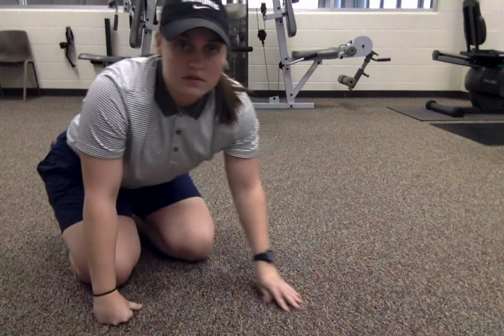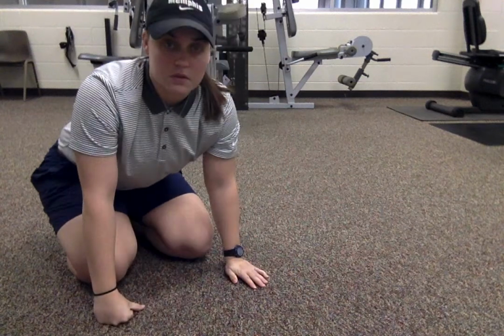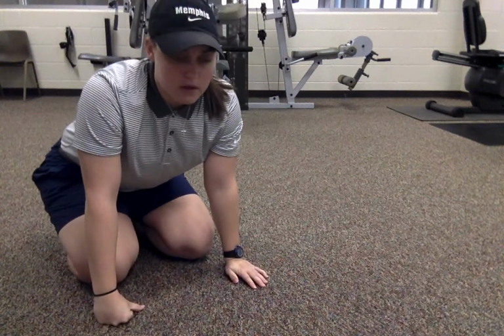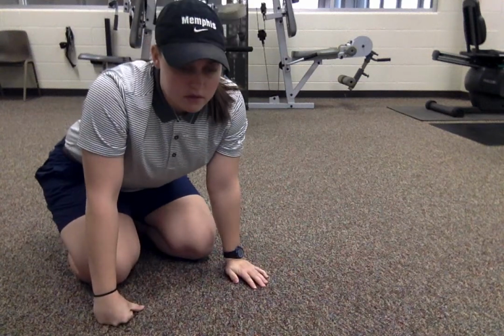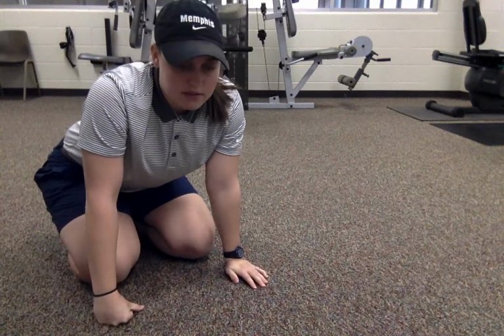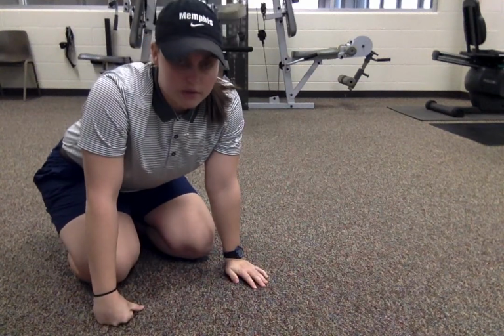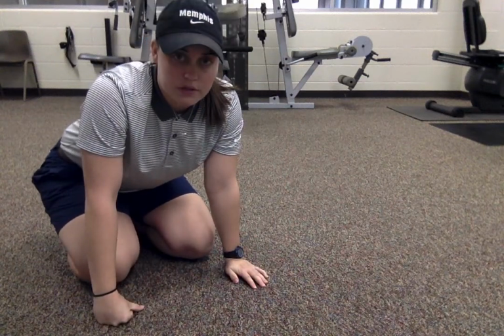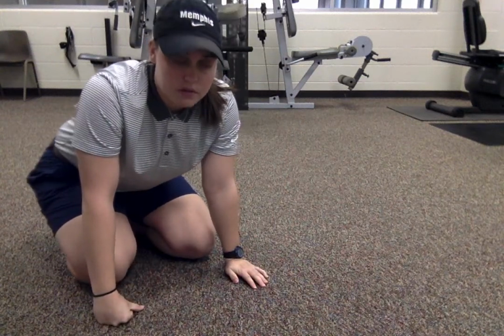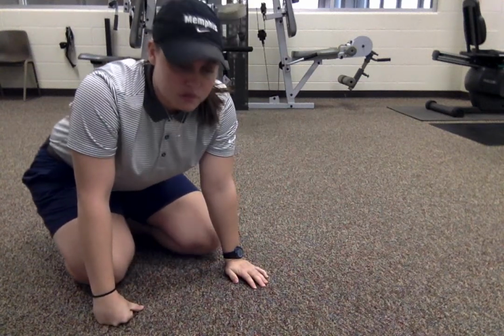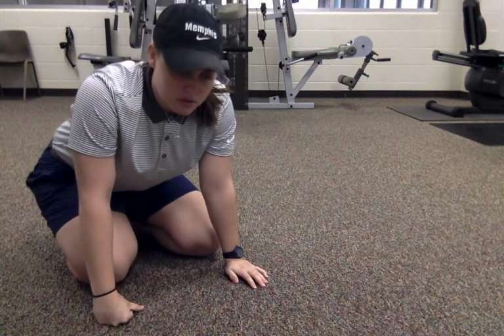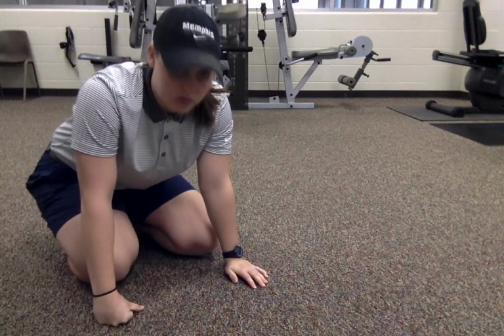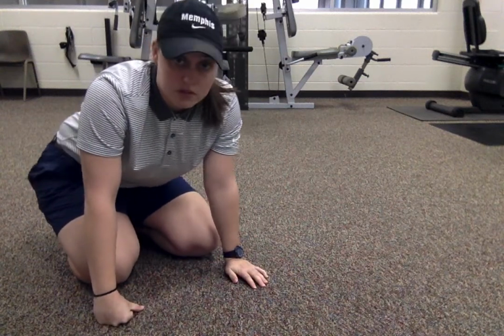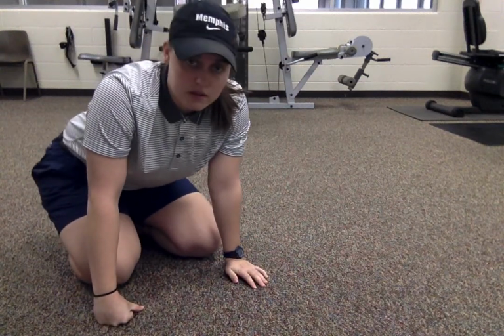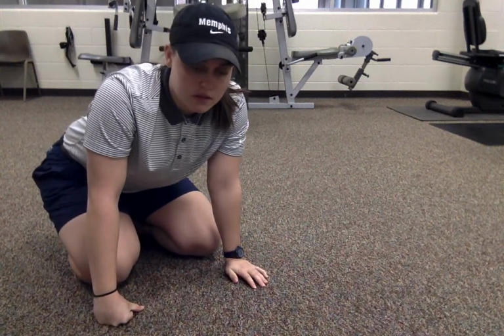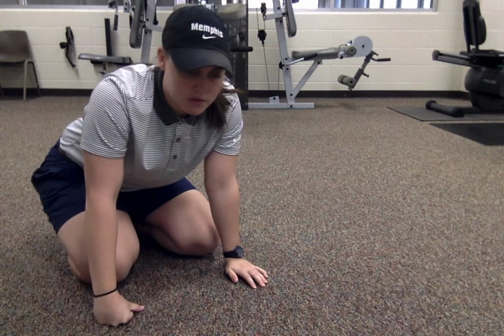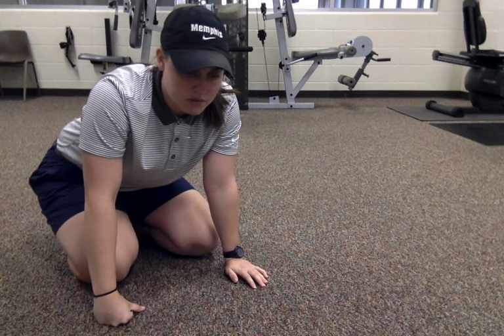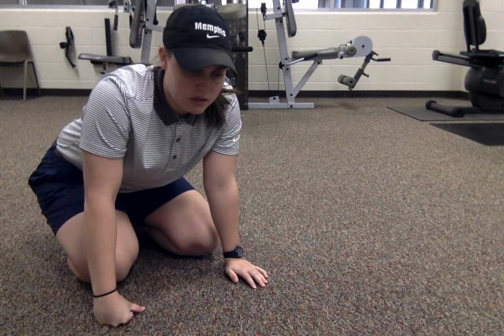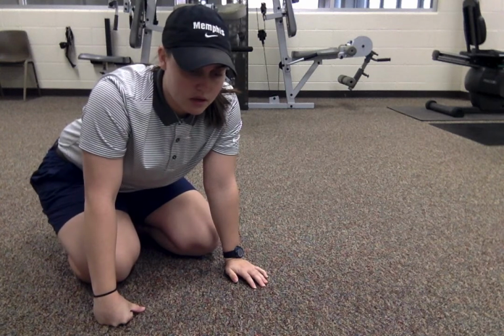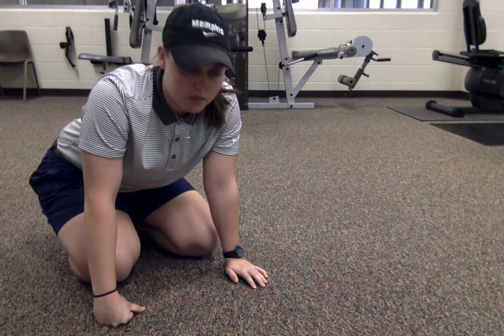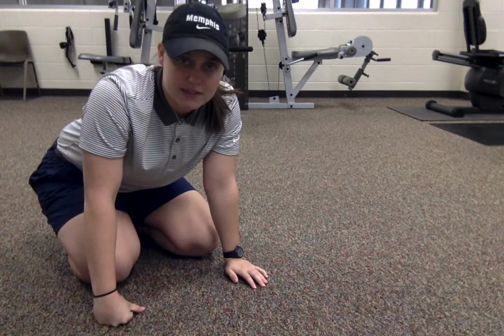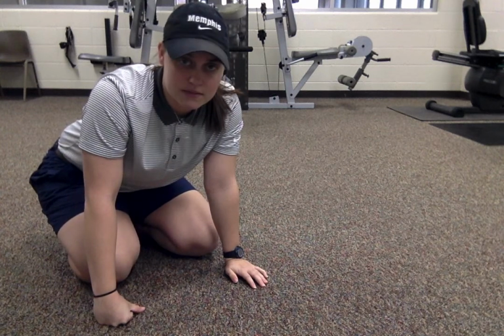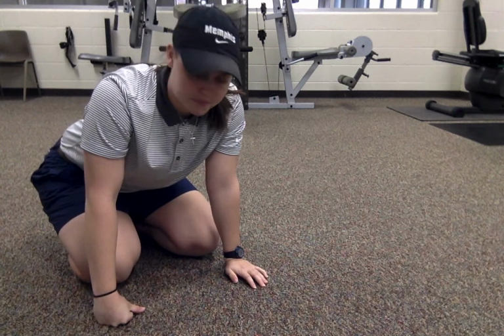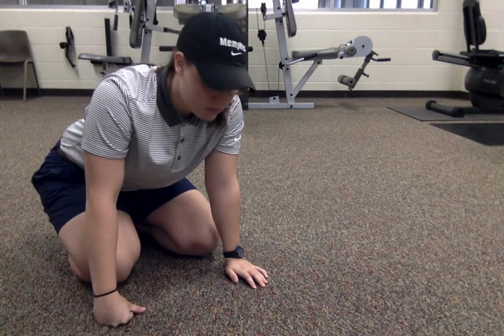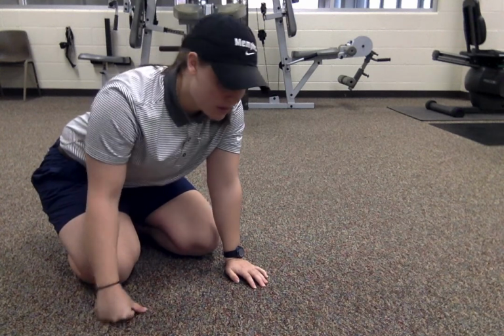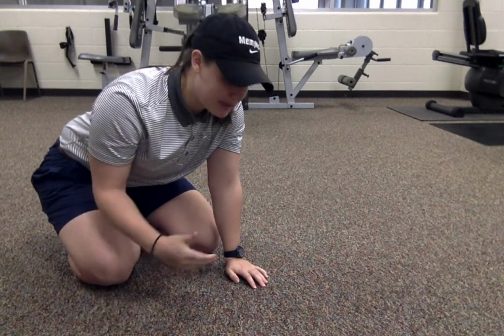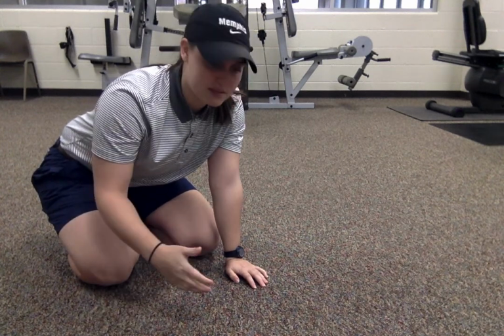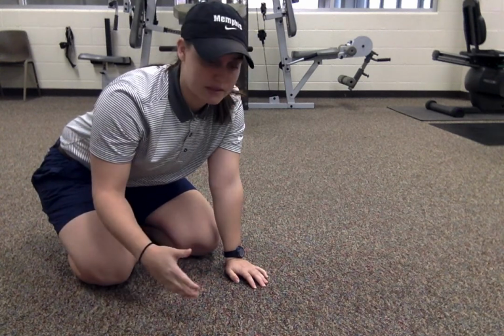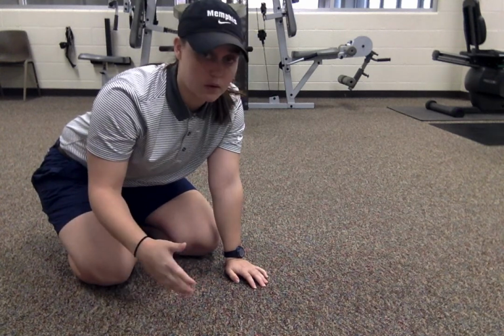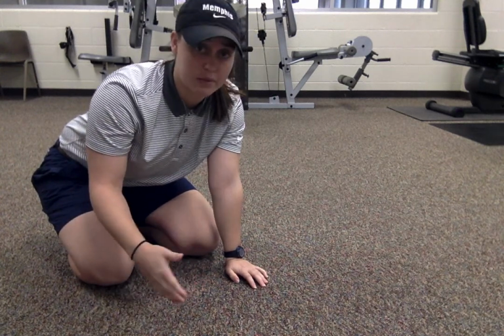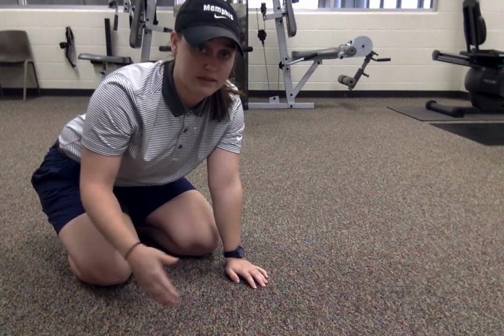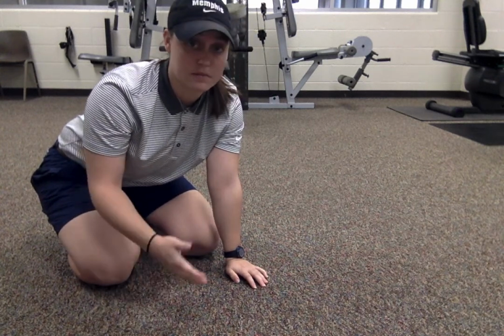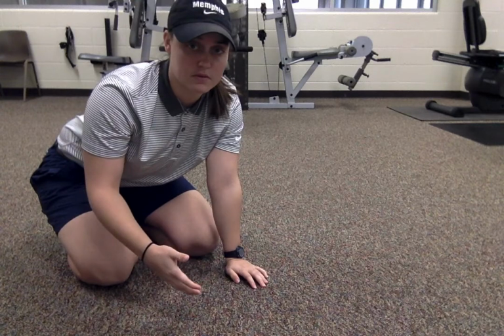One of the other tests we're going to do to gather strength is the plank test. The plank test is basically holding a plank as long as possible.